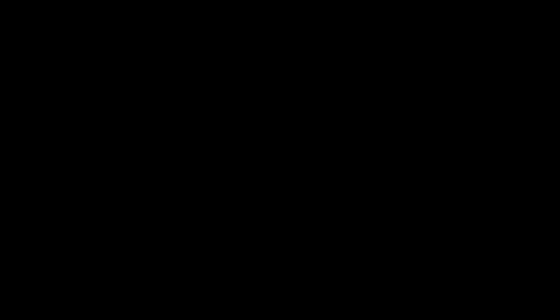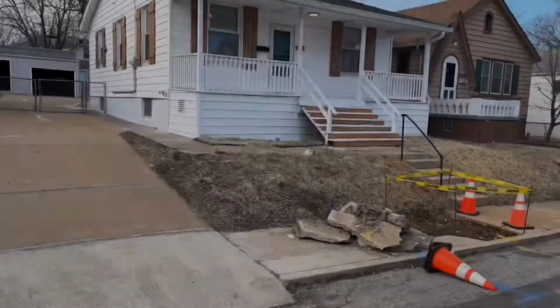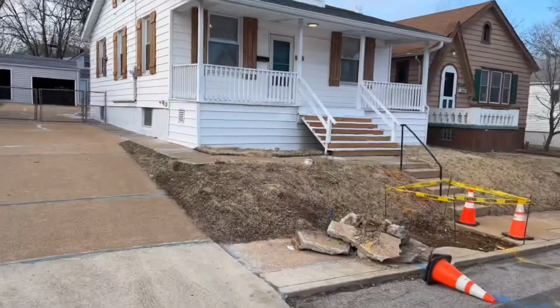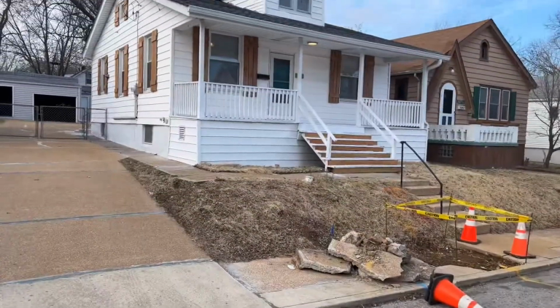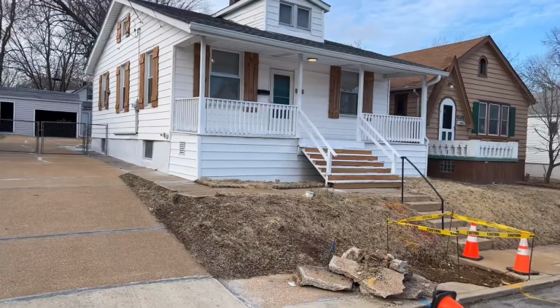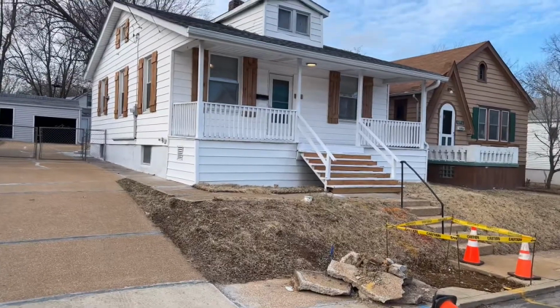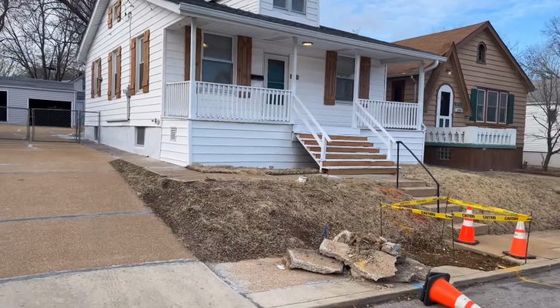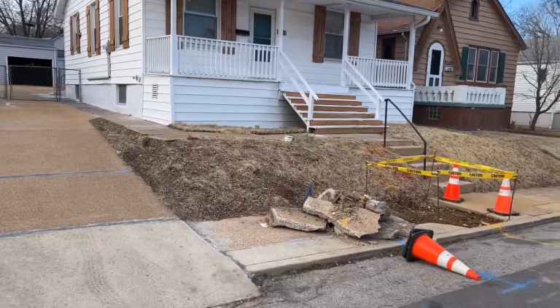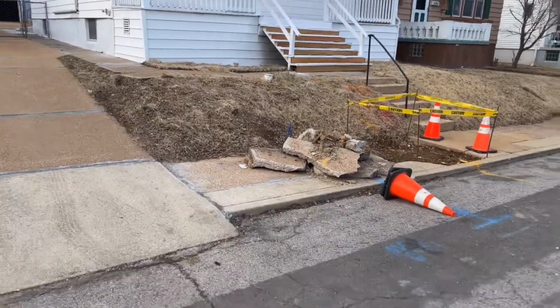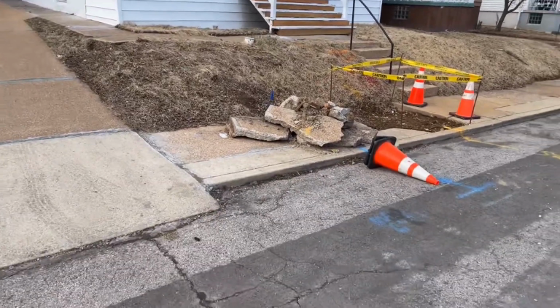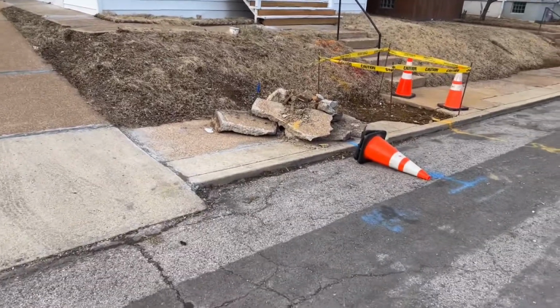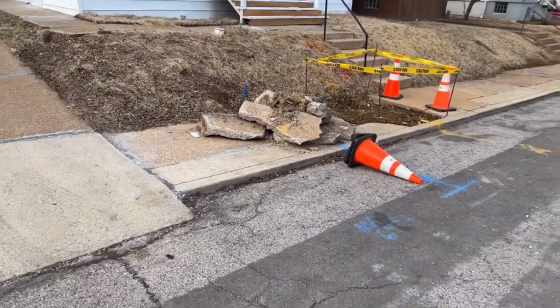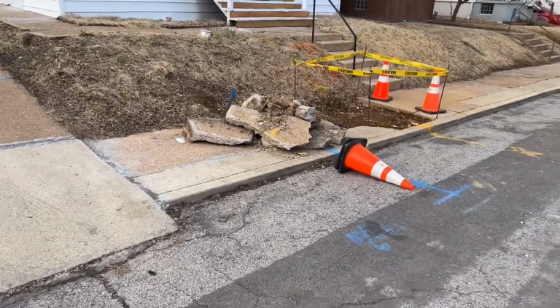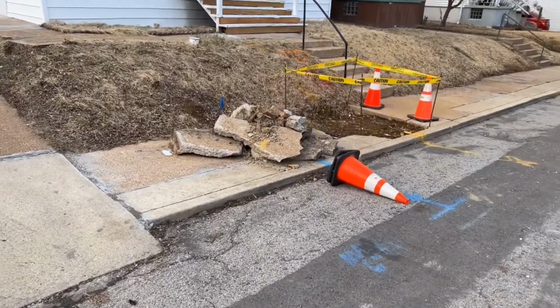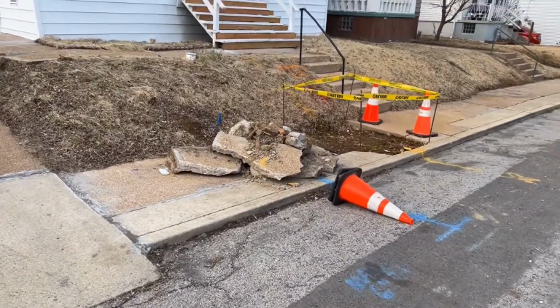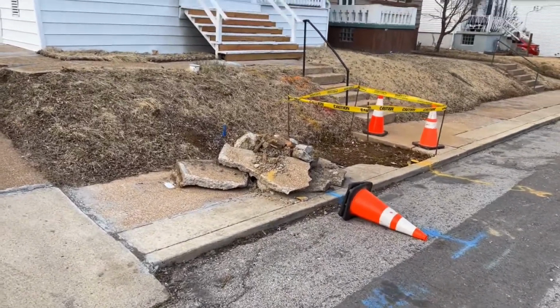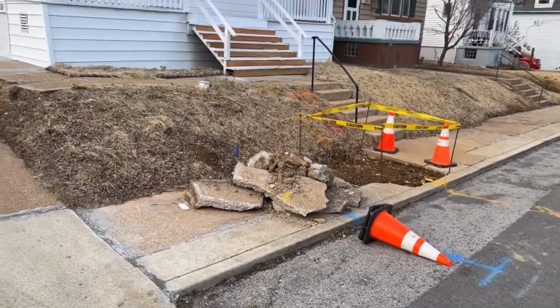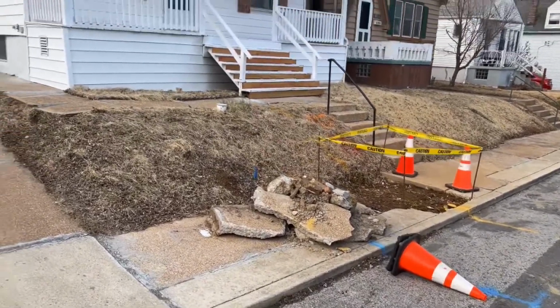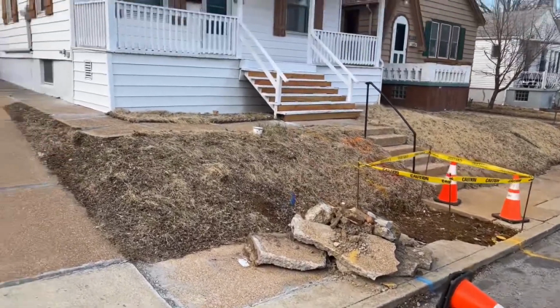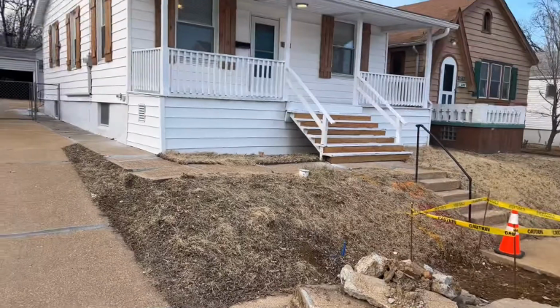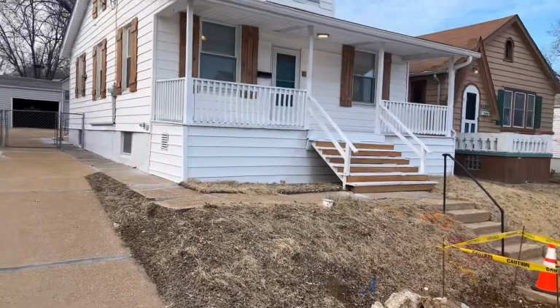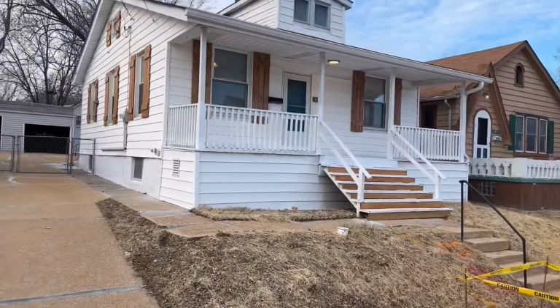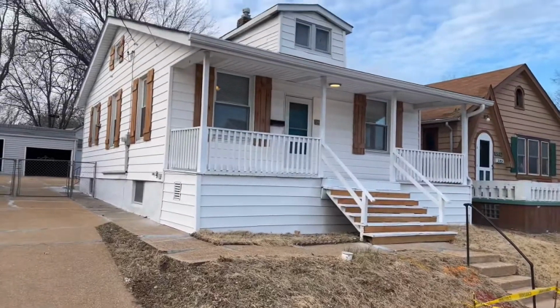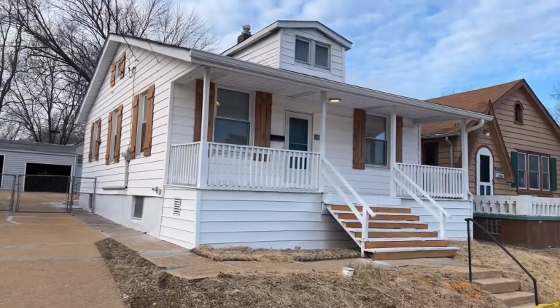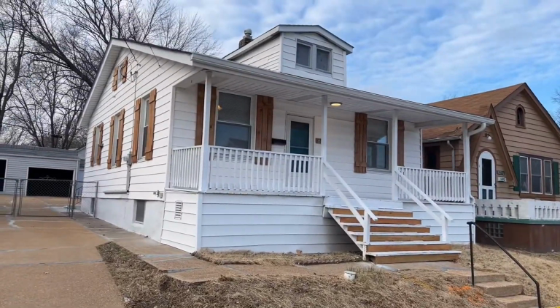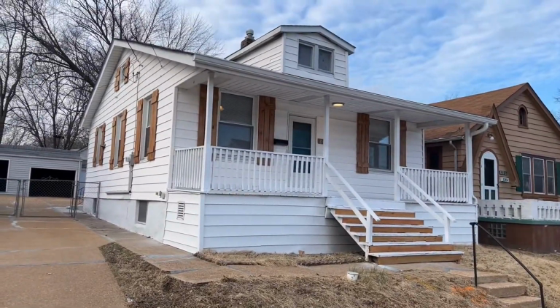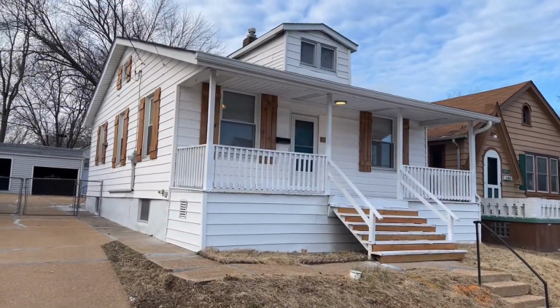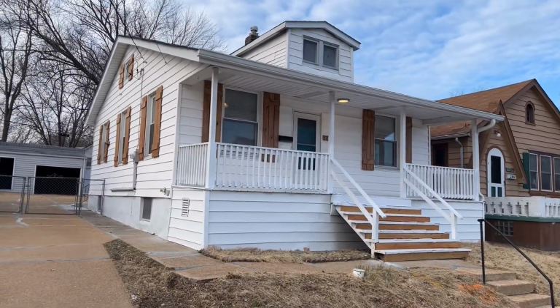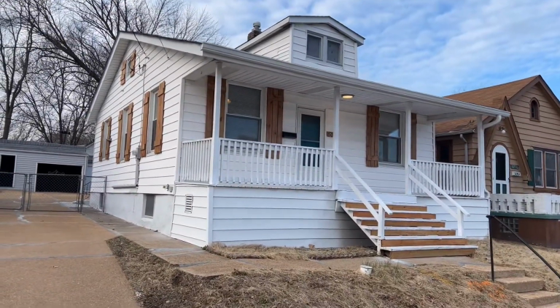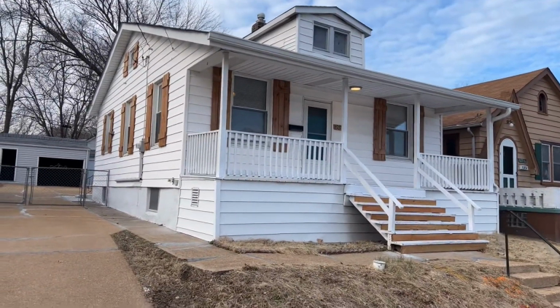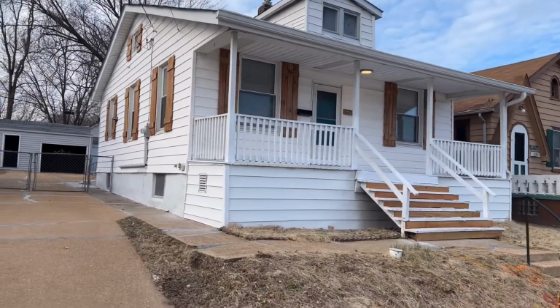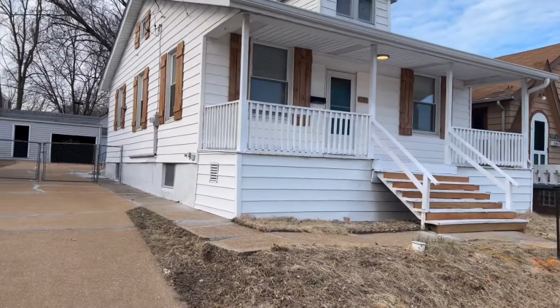The house is in a wonderful neighborhood. The city is replacing the gas line here and we've done a lot of work to this home to make it really sharp. Let's go inside.